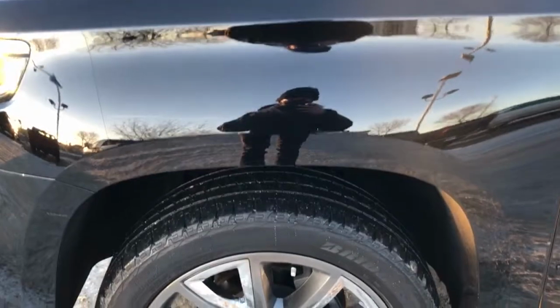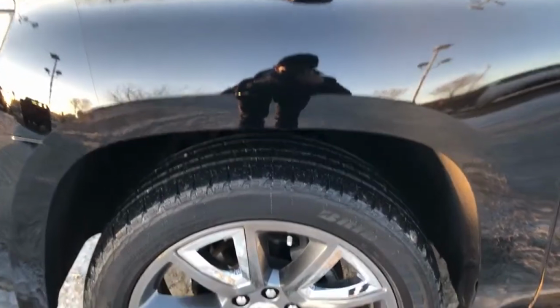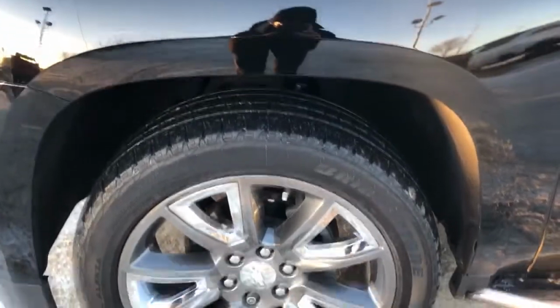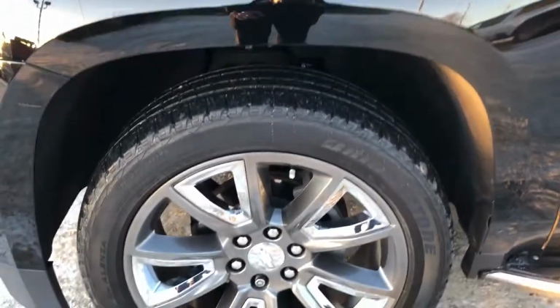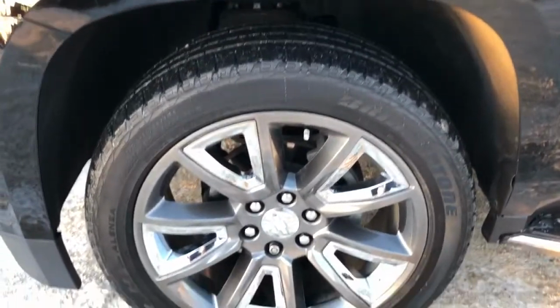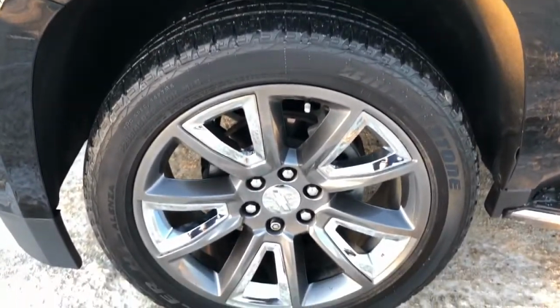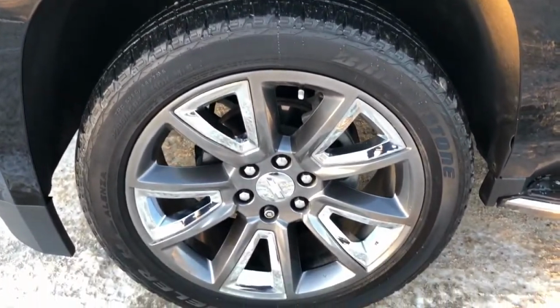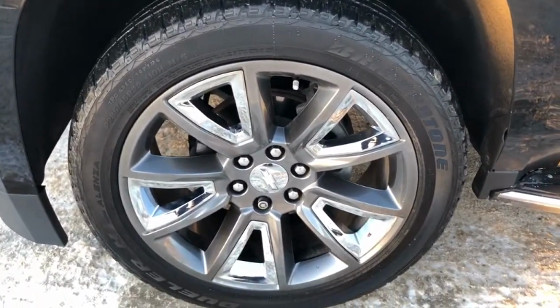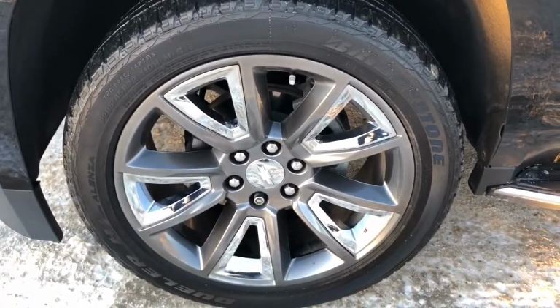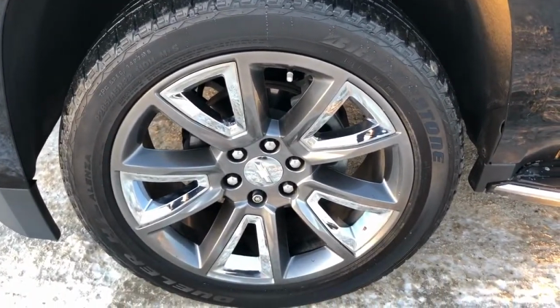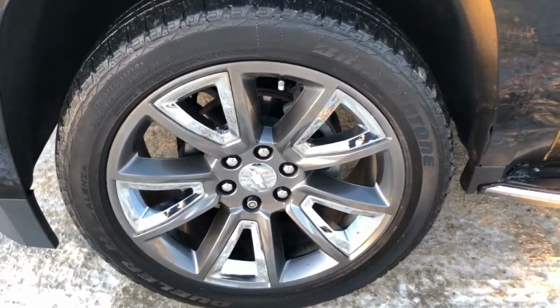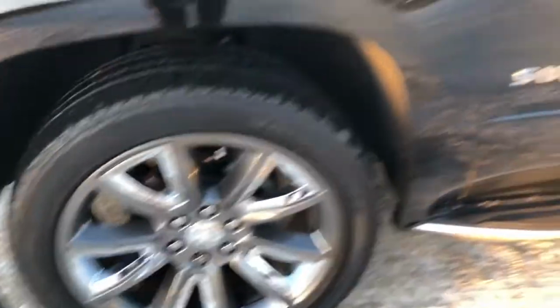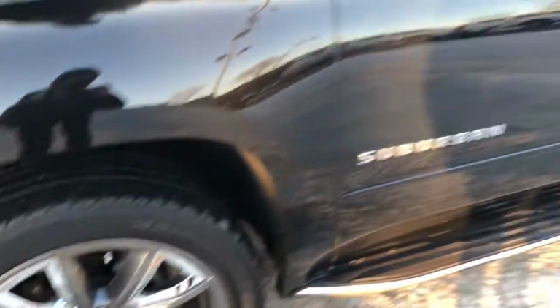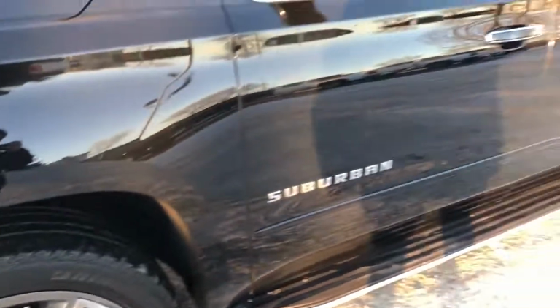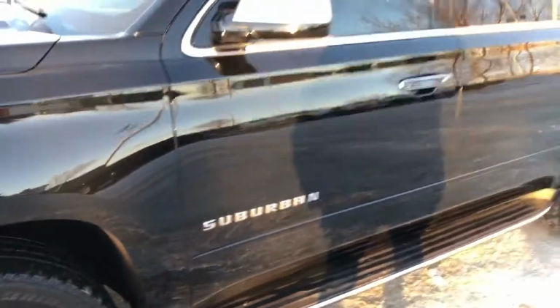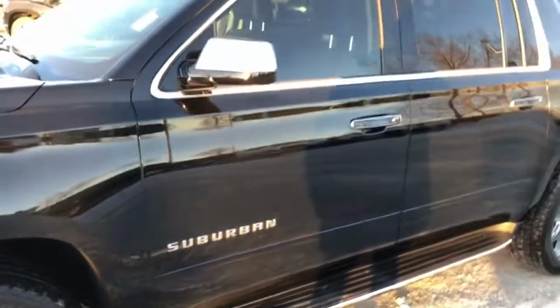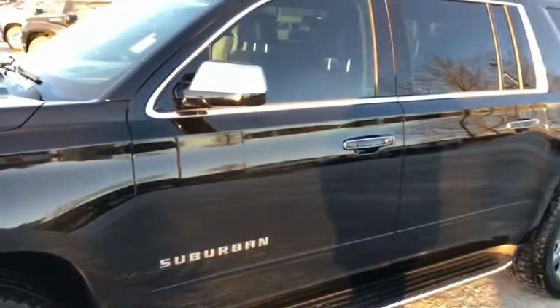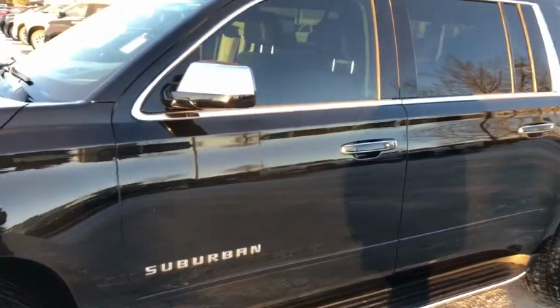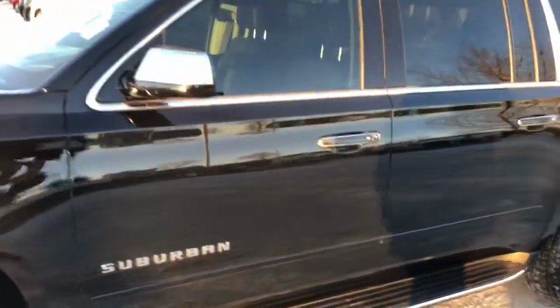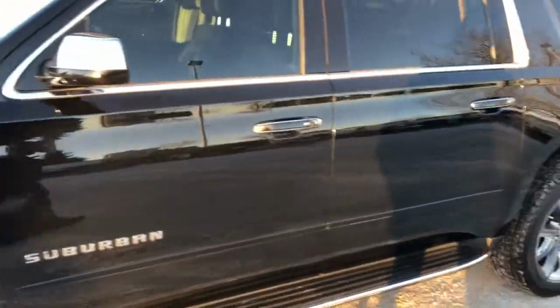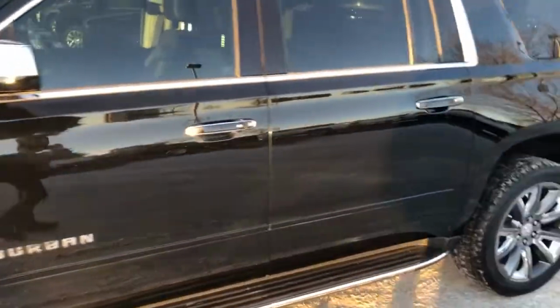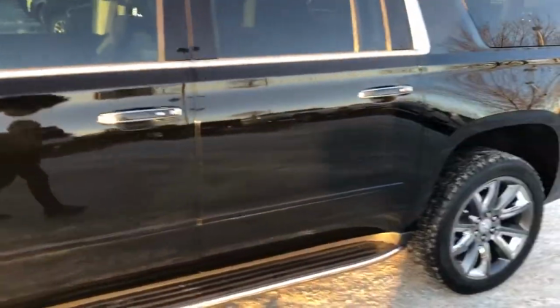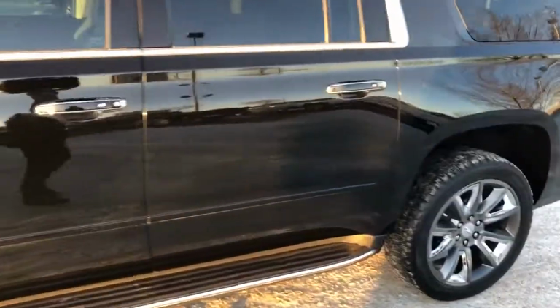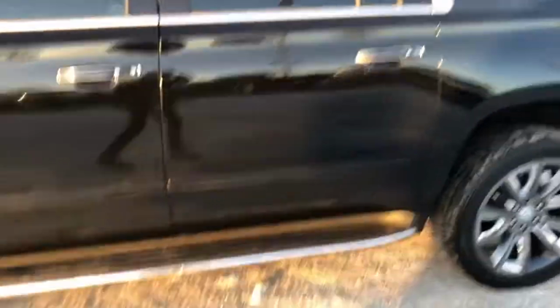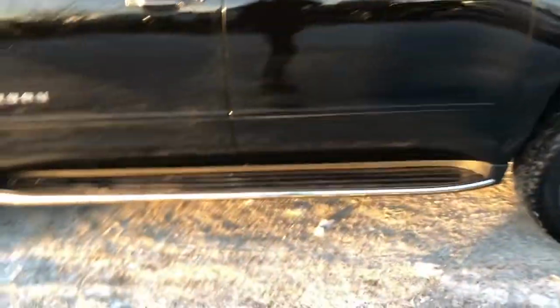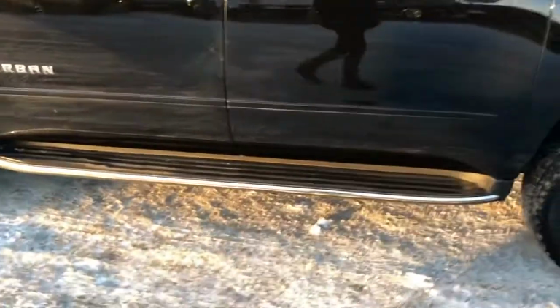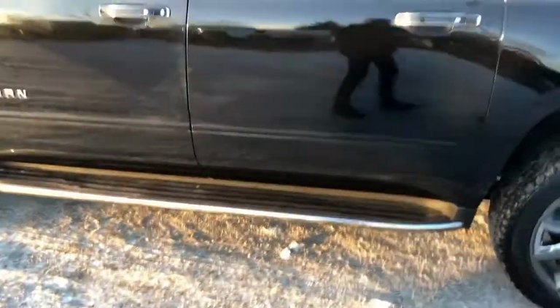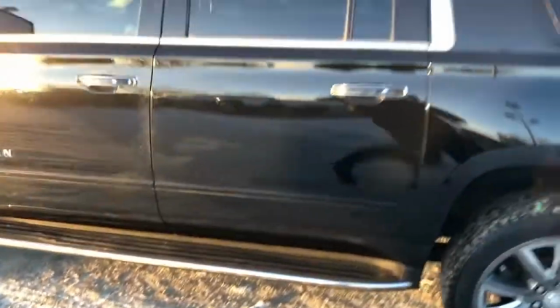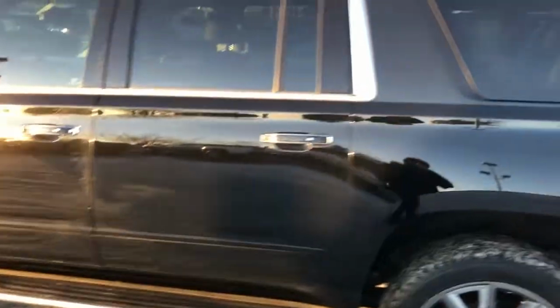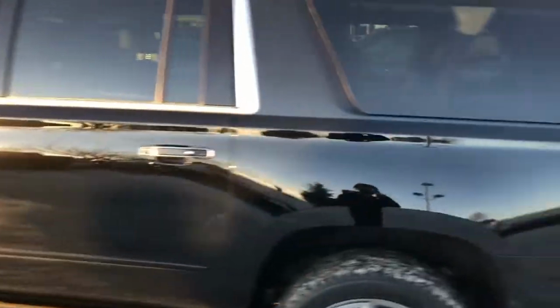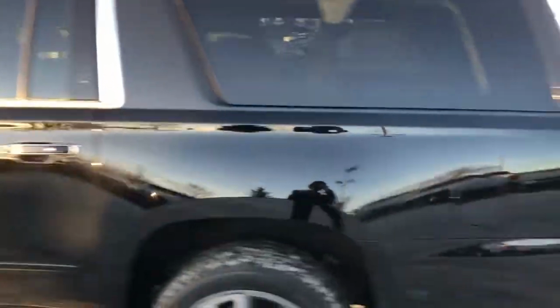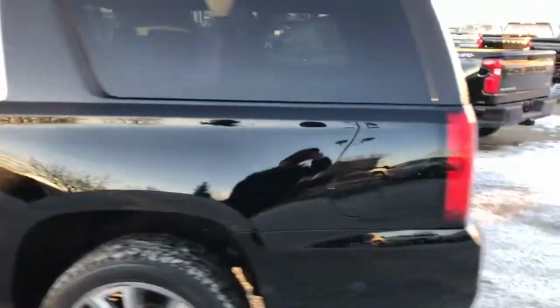Now back onto the exterior we can see our gunmetal gray and chrome alloy rims. Suburban badging in chrome as well as chrome mirror caps. Then our paint match door handles and our running boards.